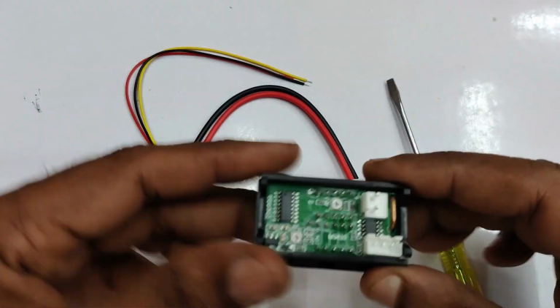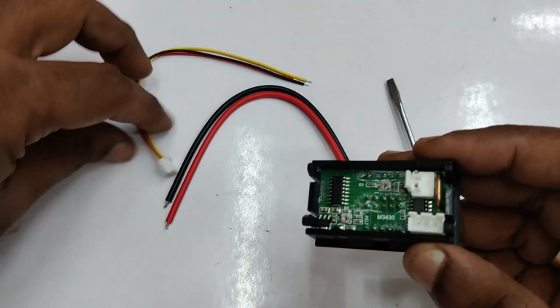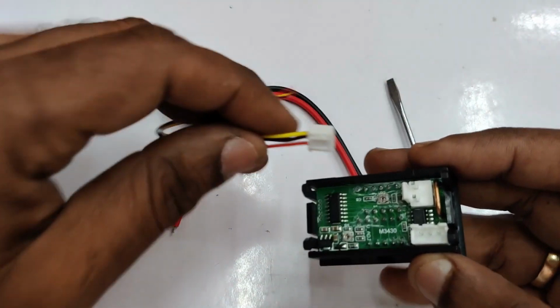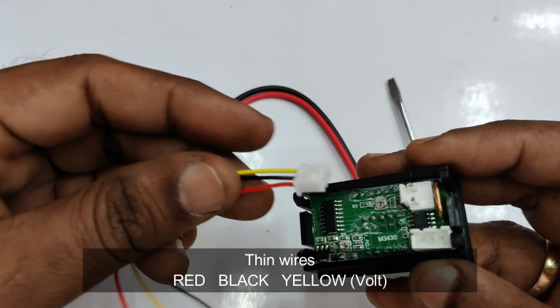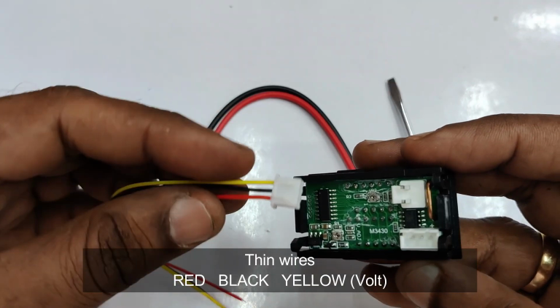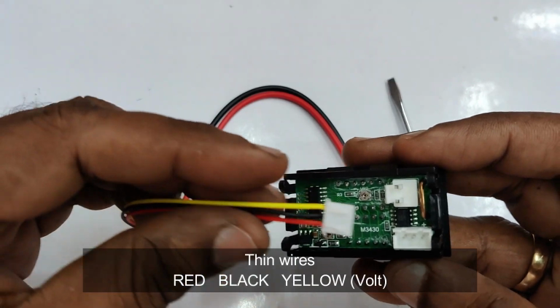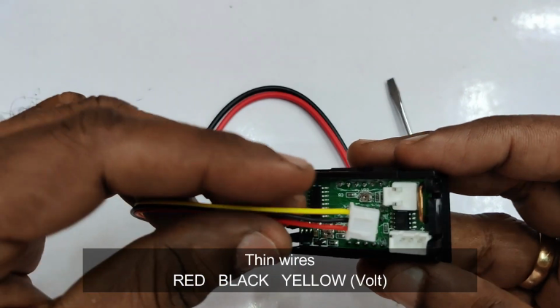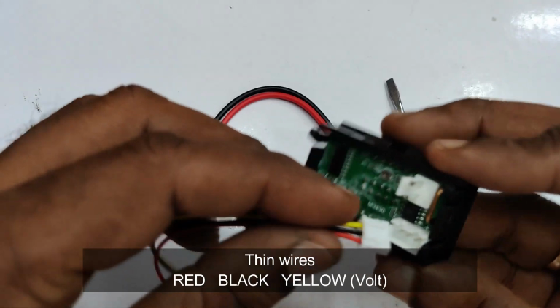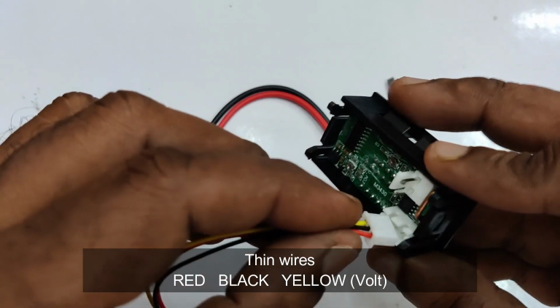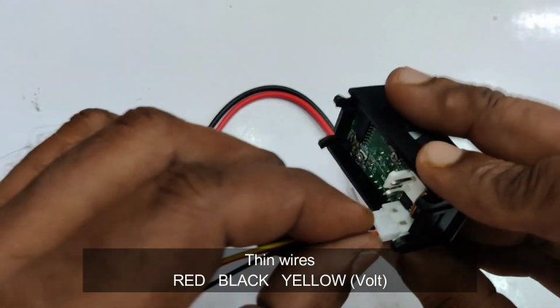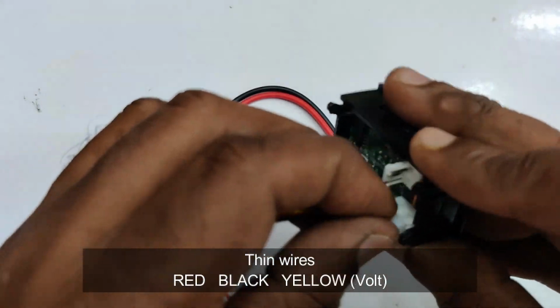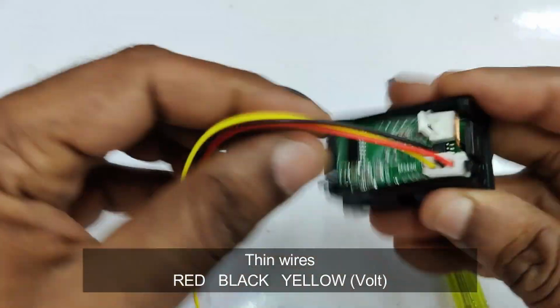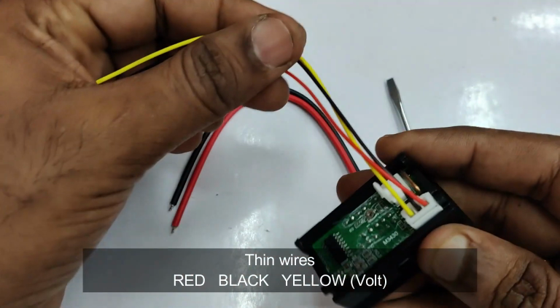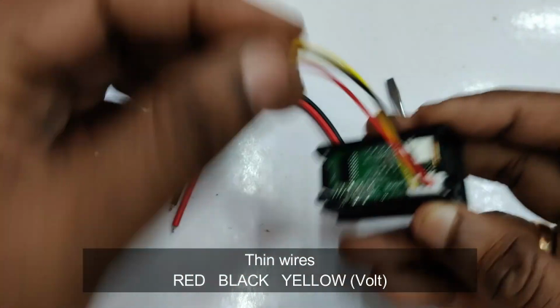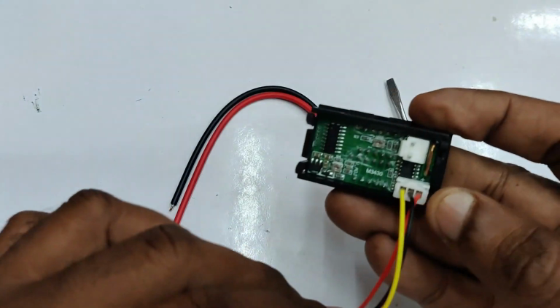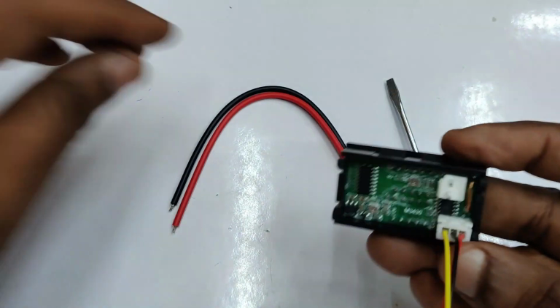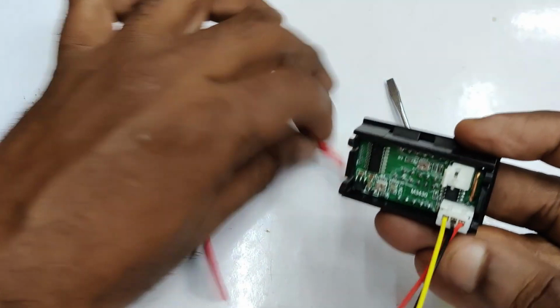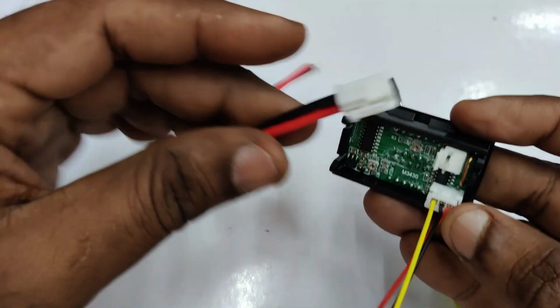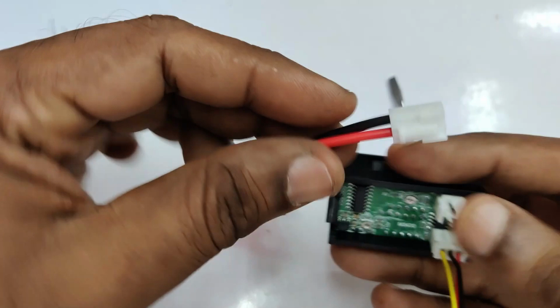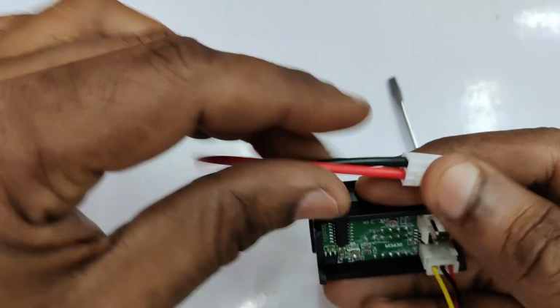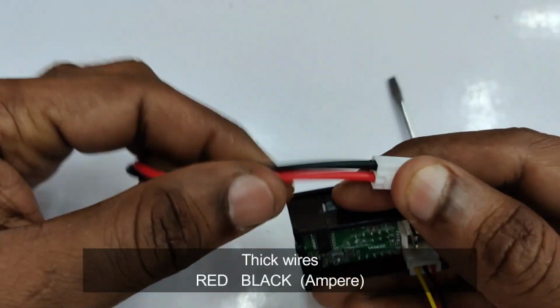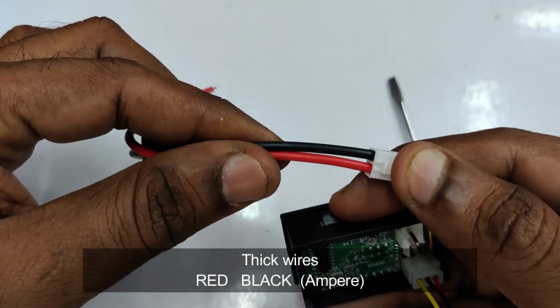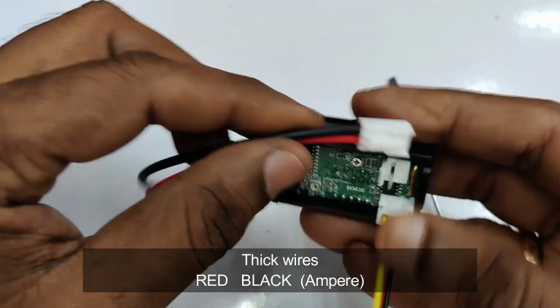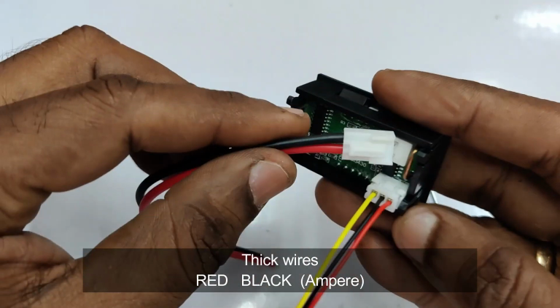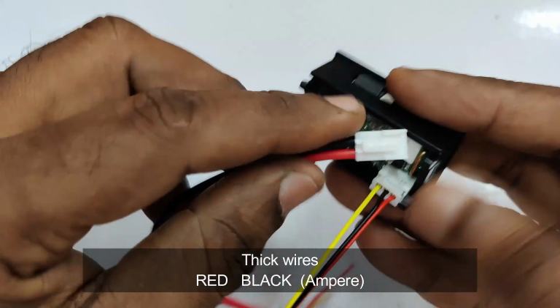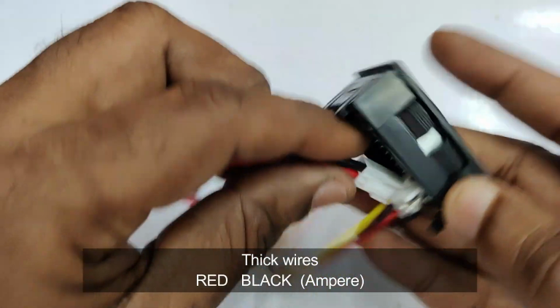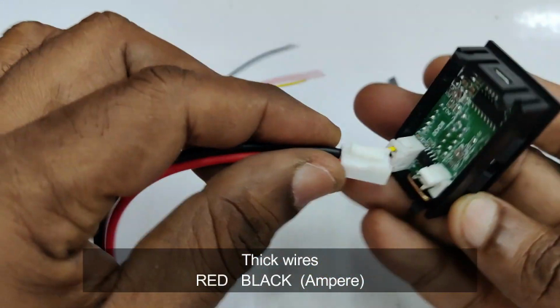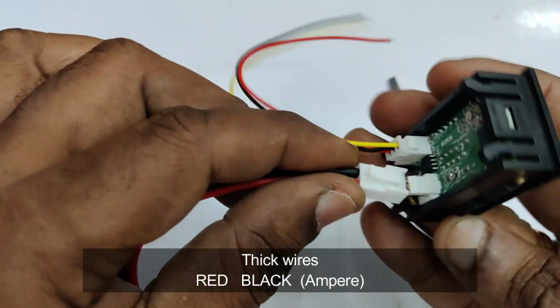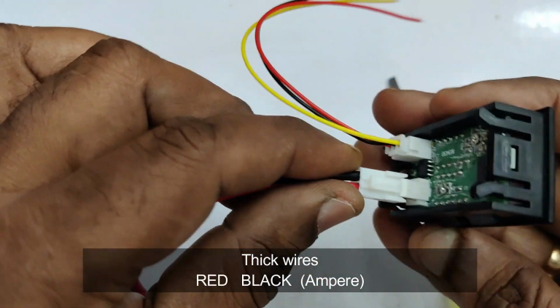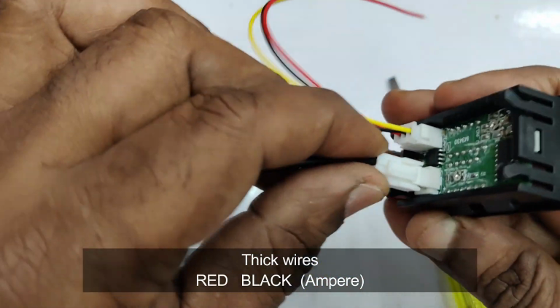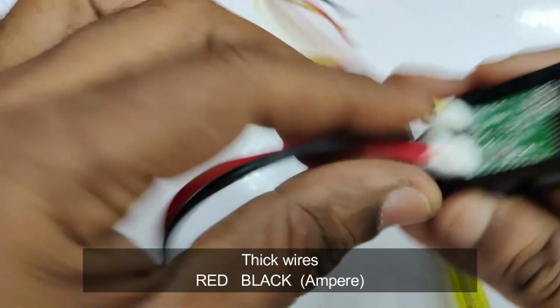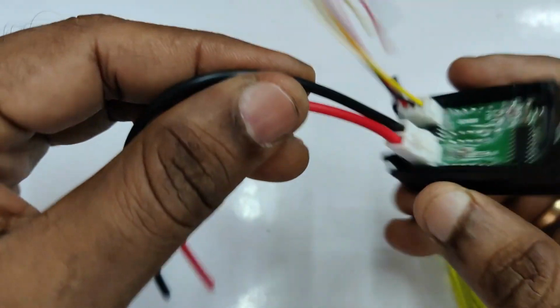The three-wire connector has thin wires — red, black, and yellow — and this is for voltage measurement. The two wires, a thick red and thick black, are for measuring ampere.